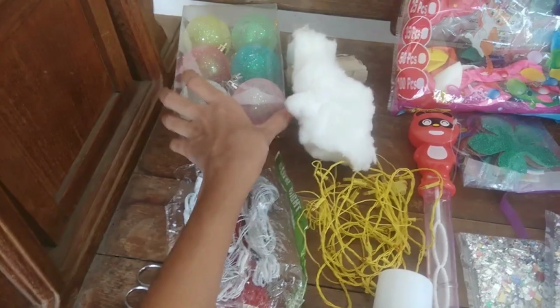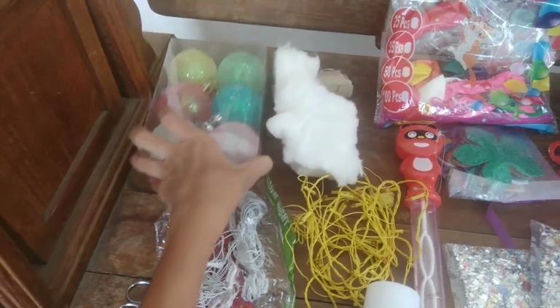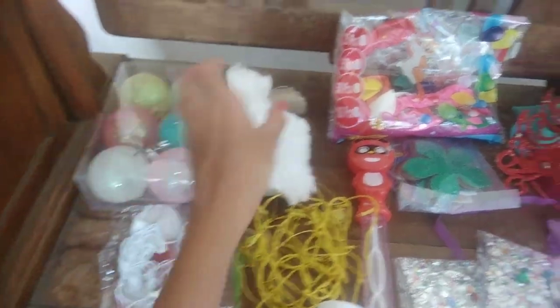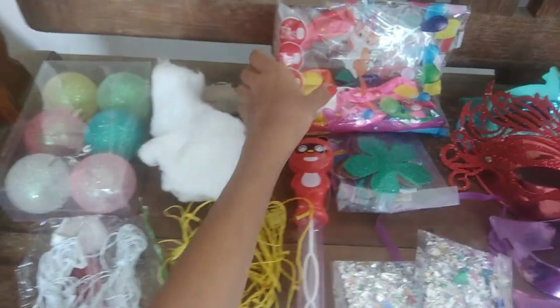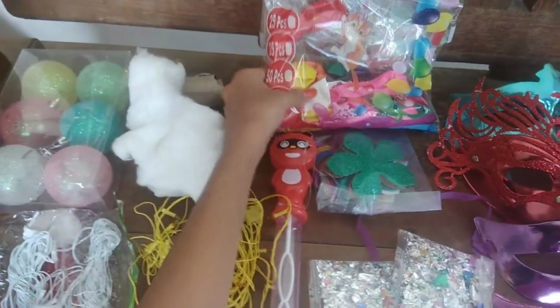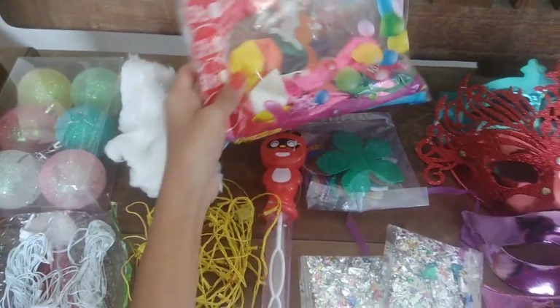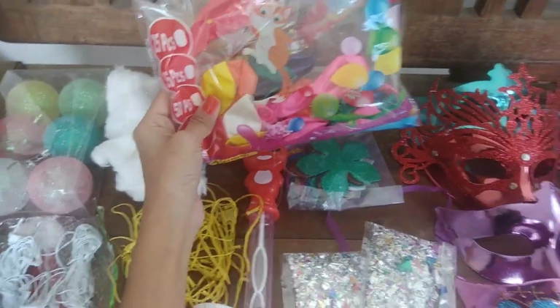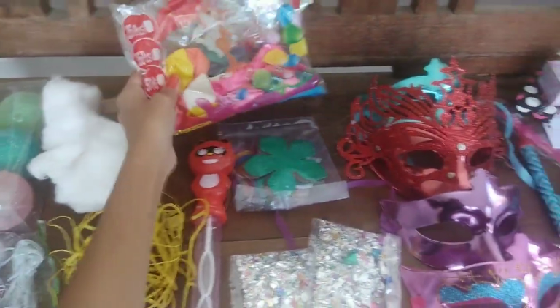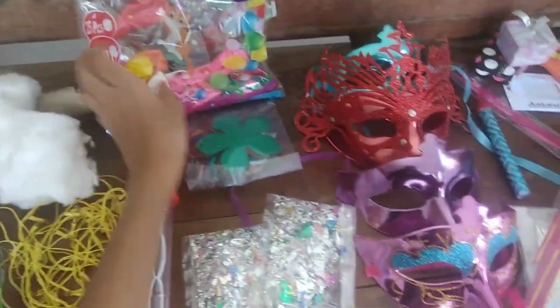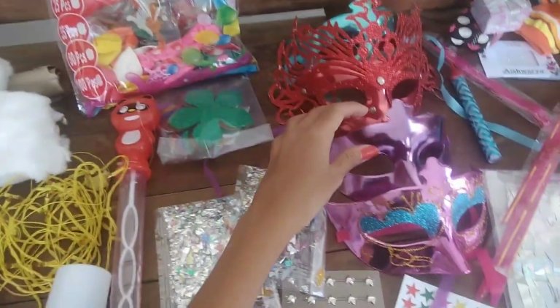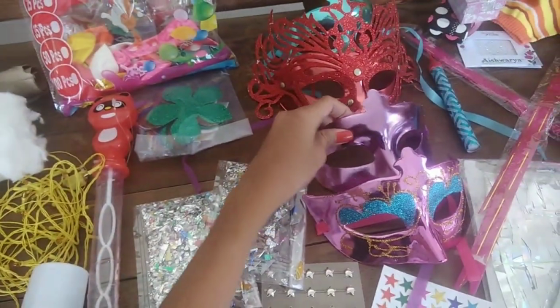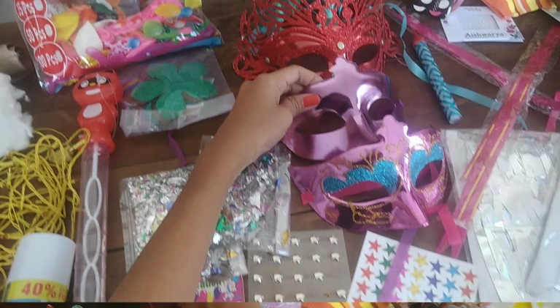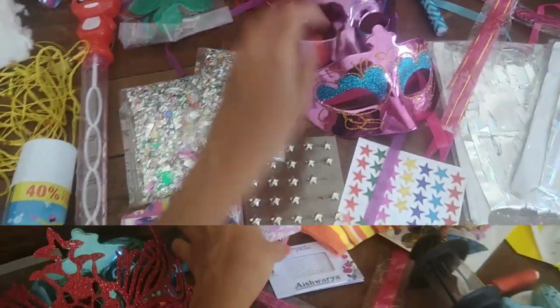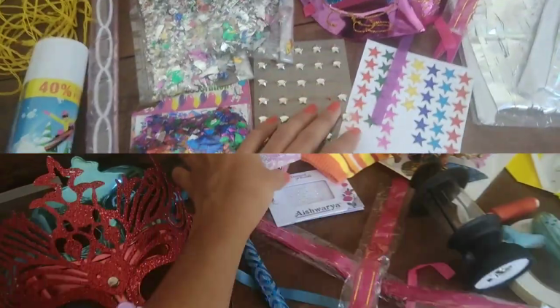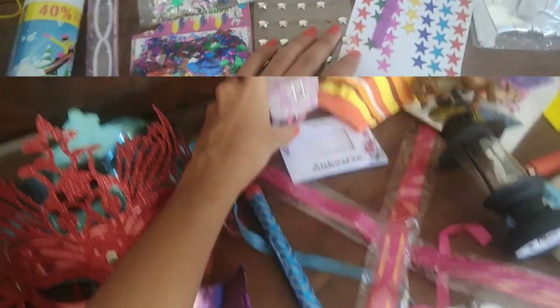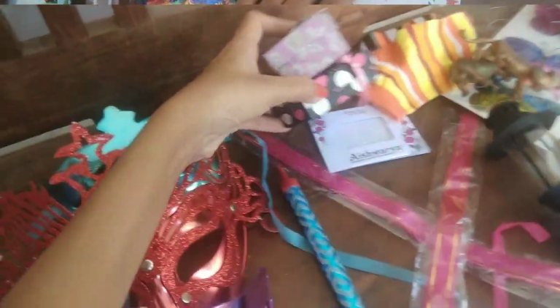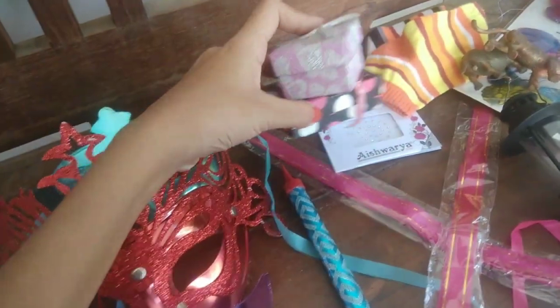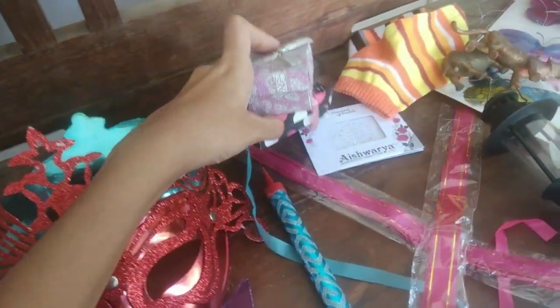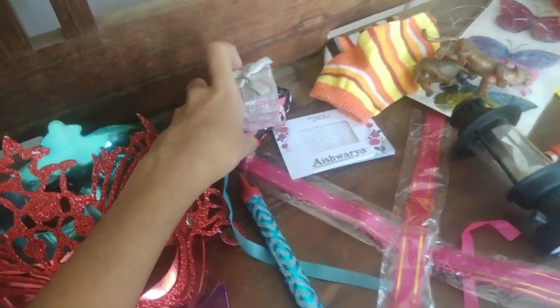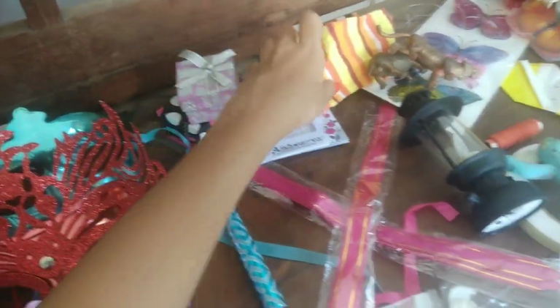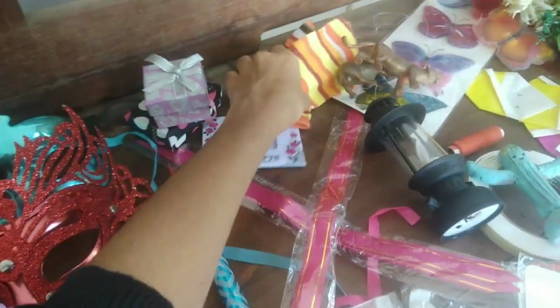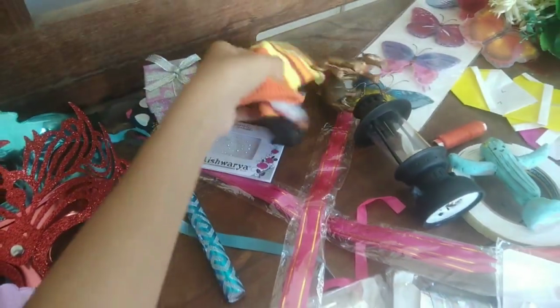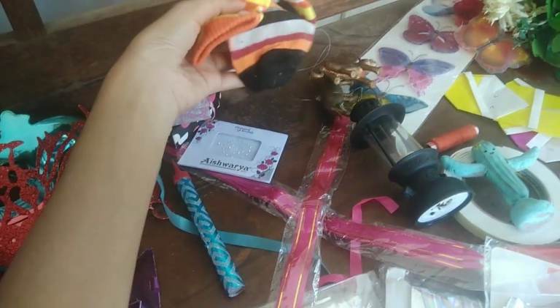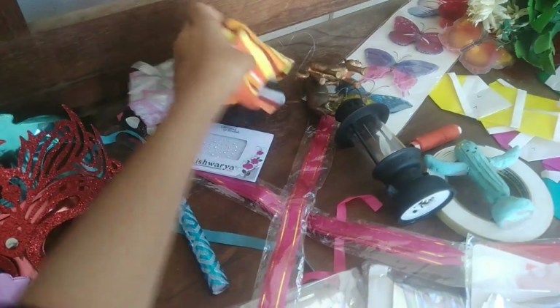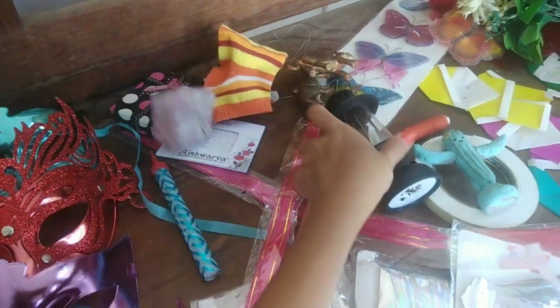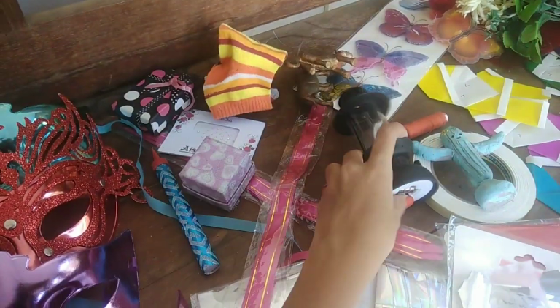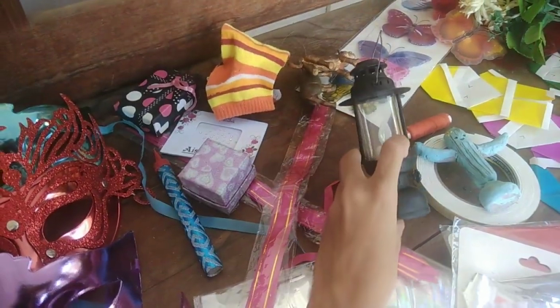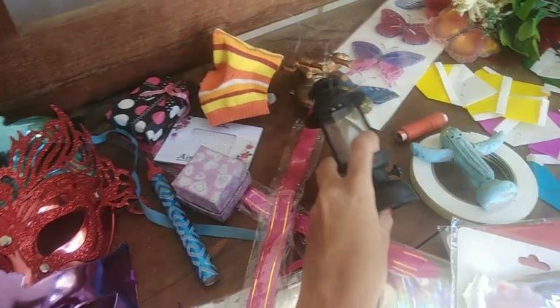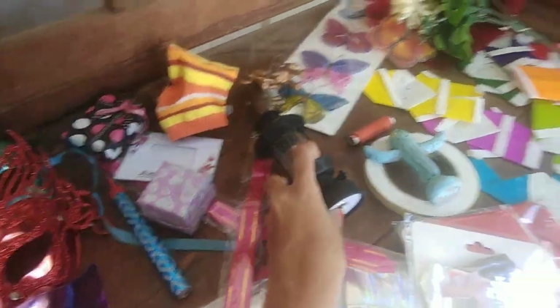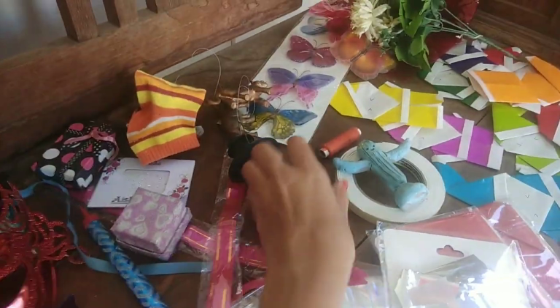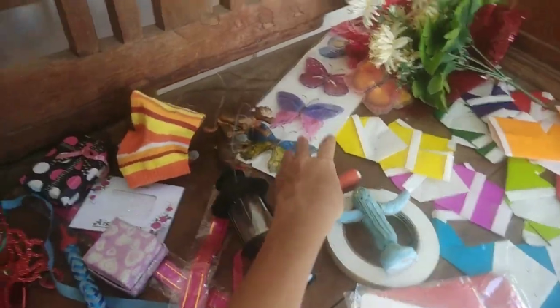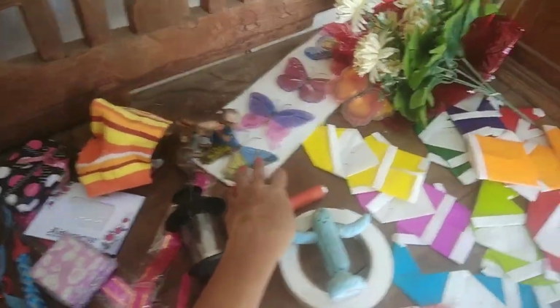There are some metallic balls, some metallic balloons, some party masks, some gift boxes to decorate the Christmas tree, some socks, a lamp, and some butterflies.